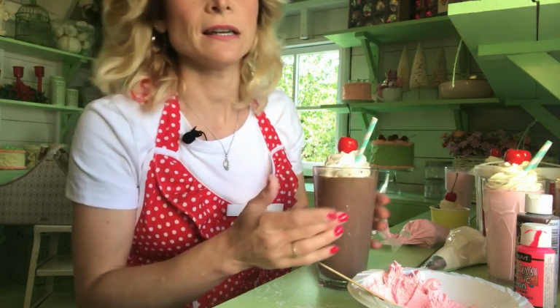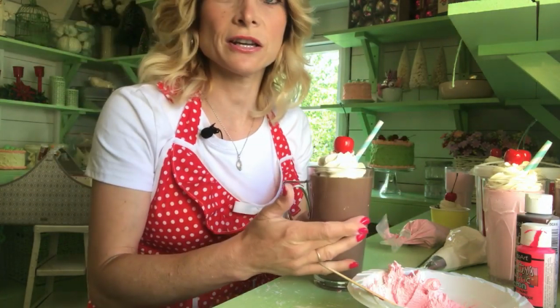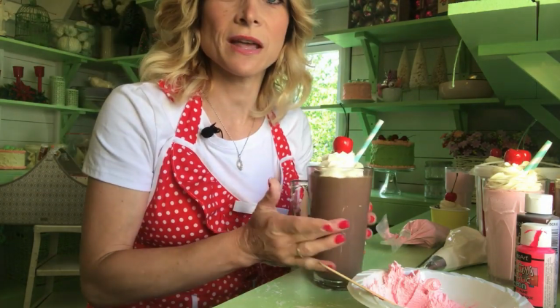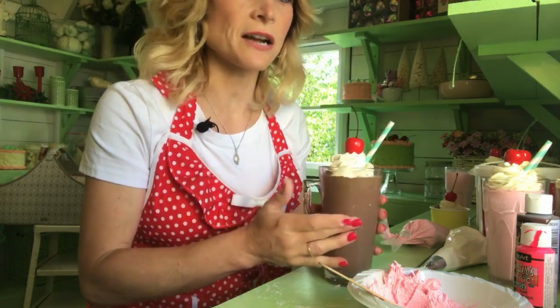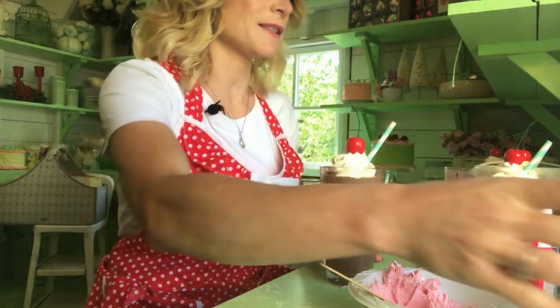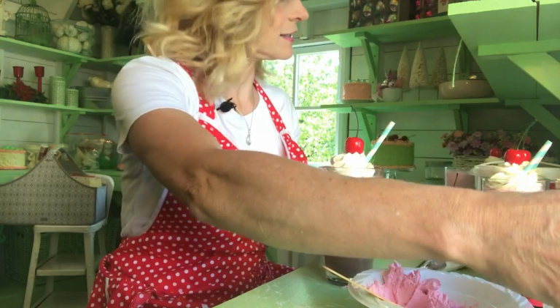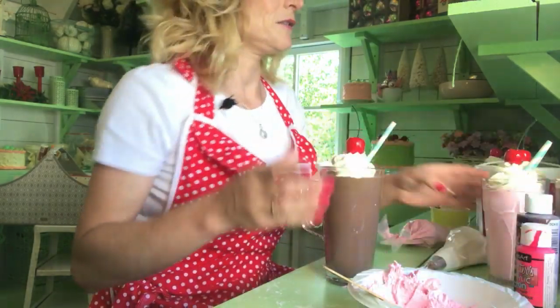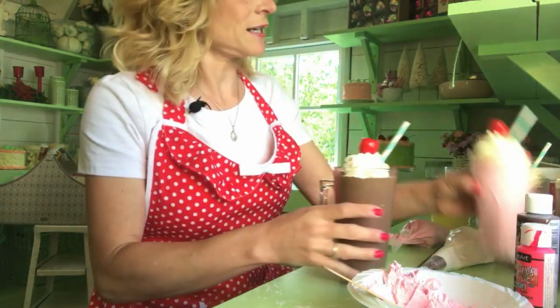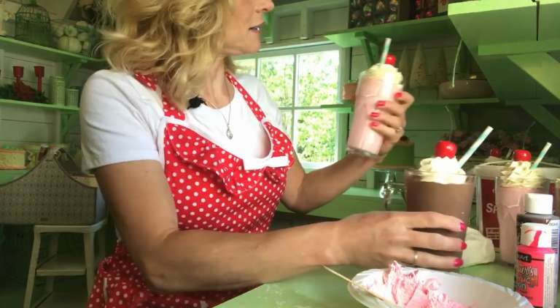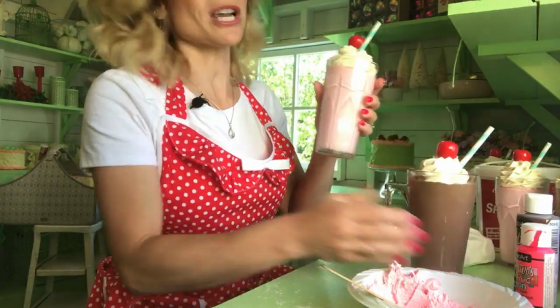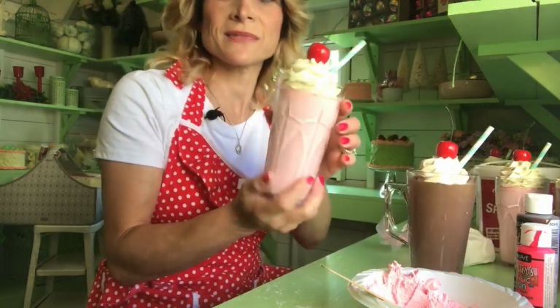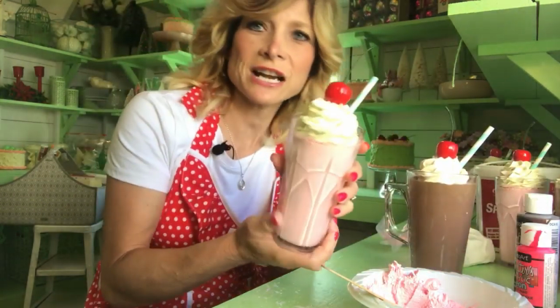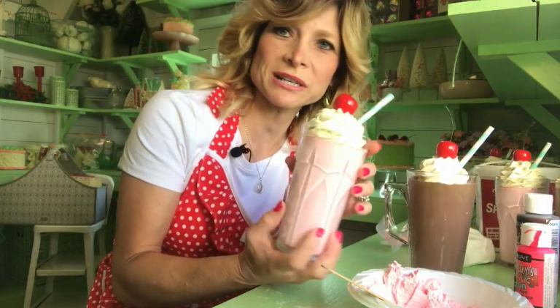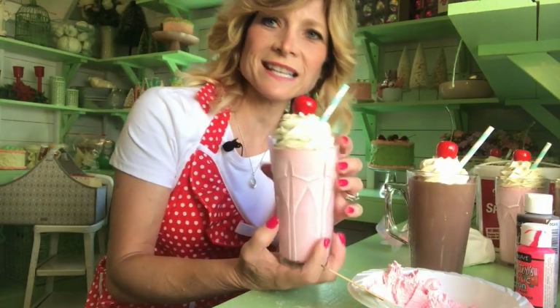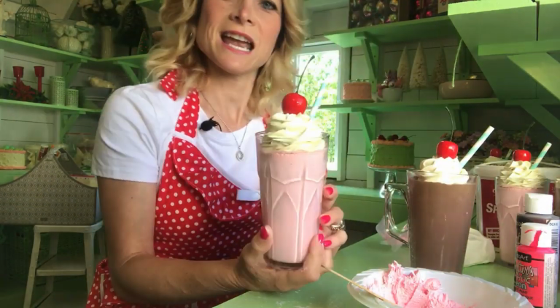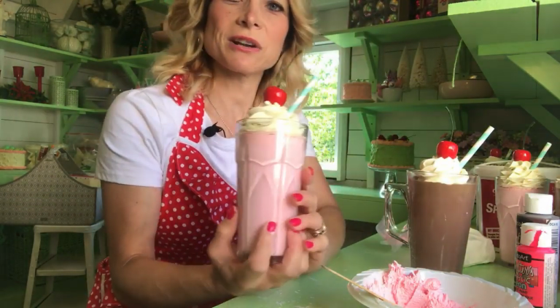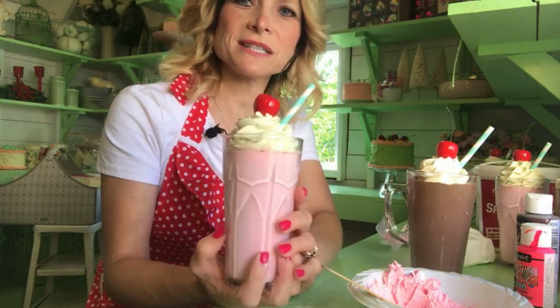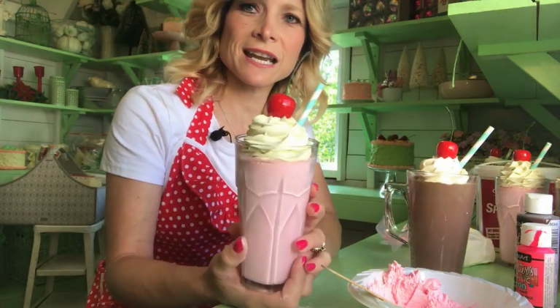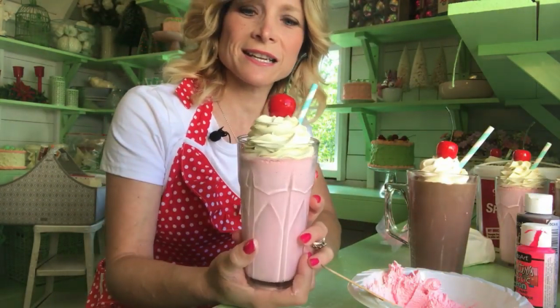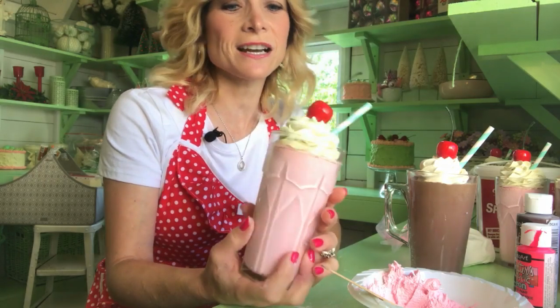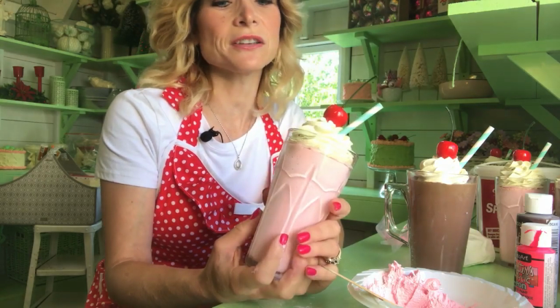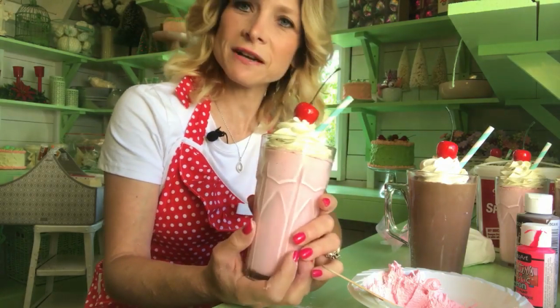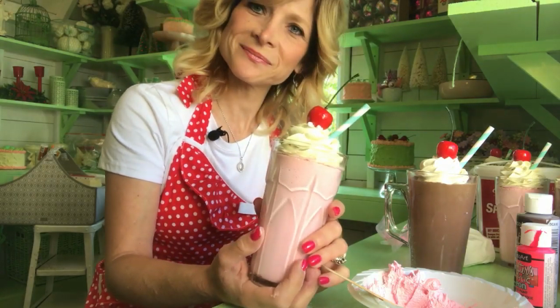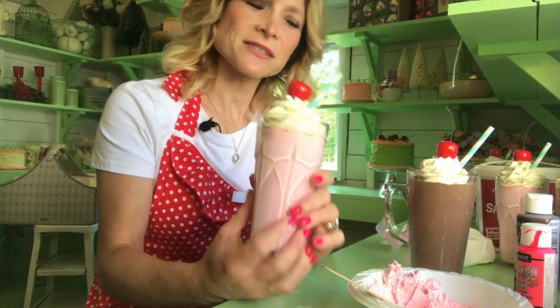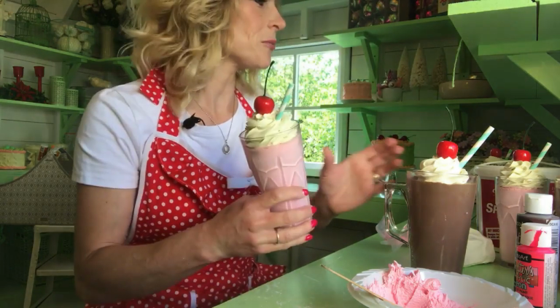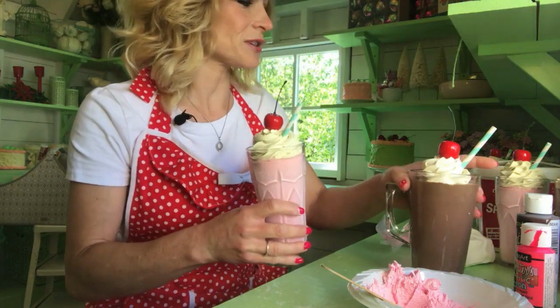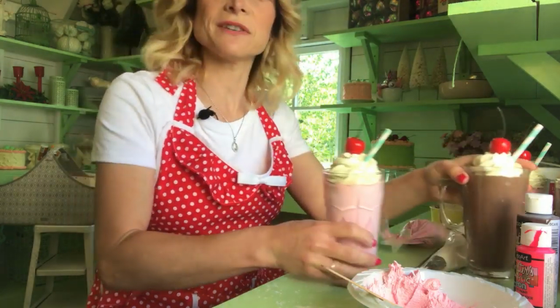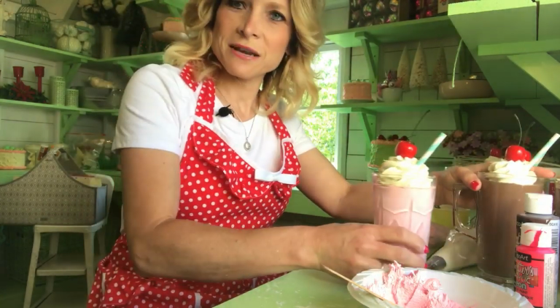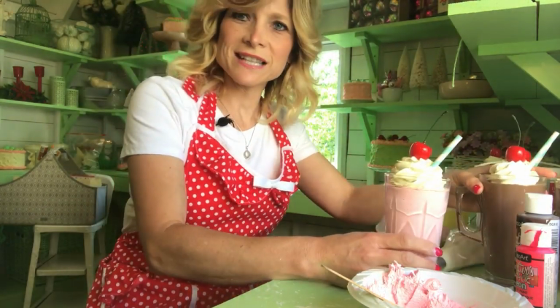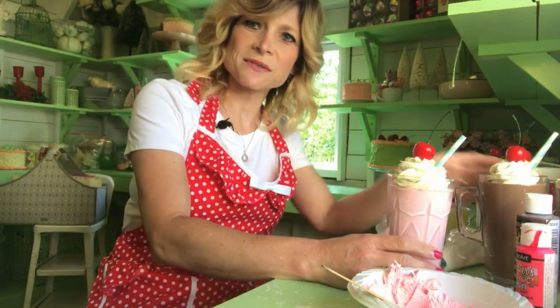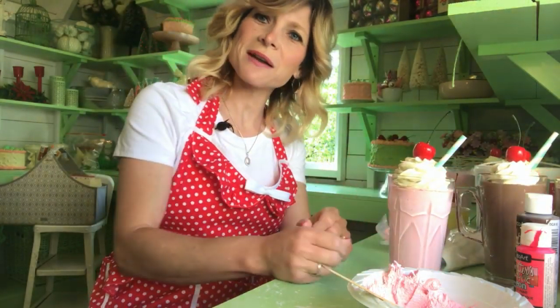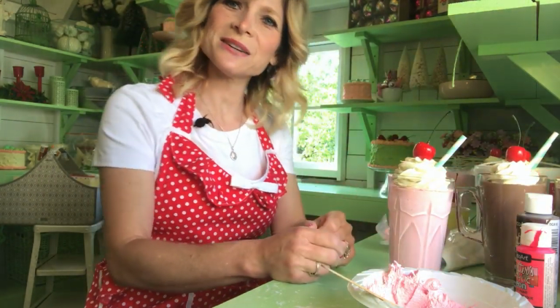And there you go. That's how you make these fake milkshakes. It's pretty easy and they're pretty cute, and I think you'll have fun. I hope you enjoyed this little video. Please like, share, and subscribe. Thank you.